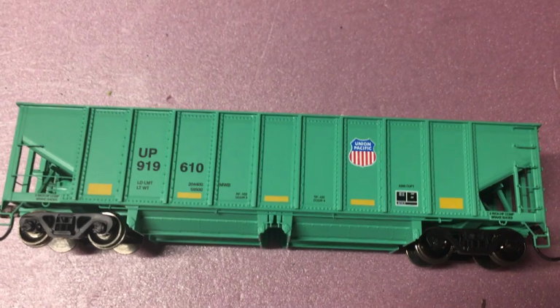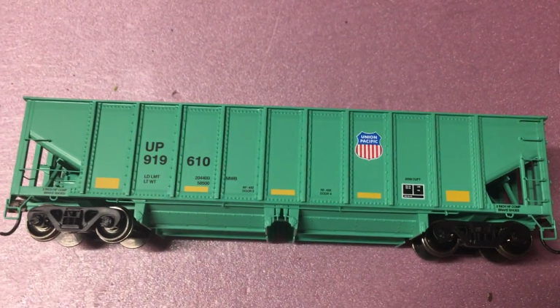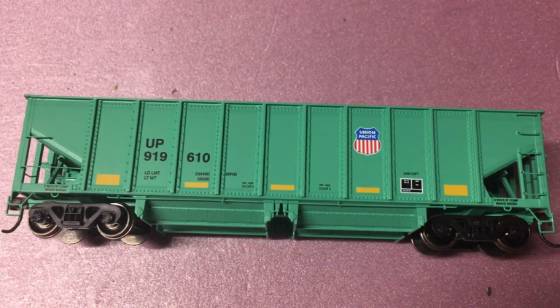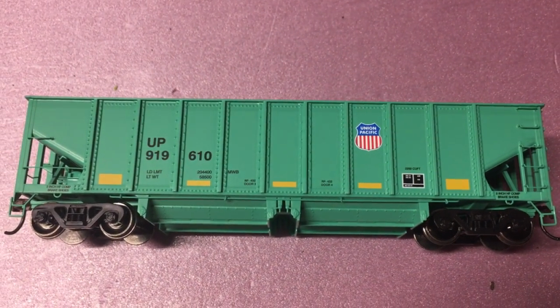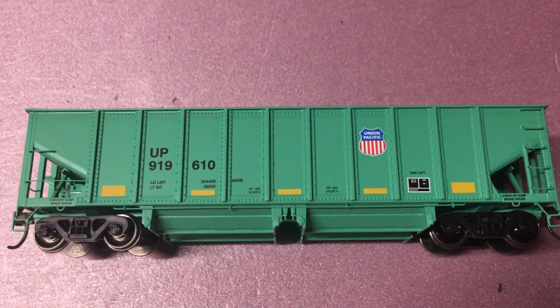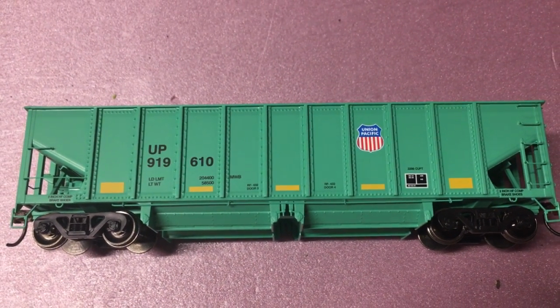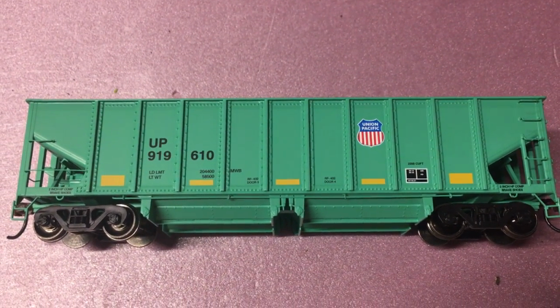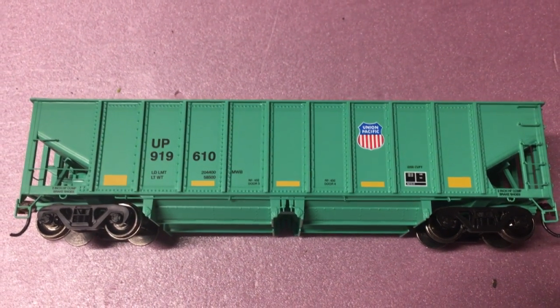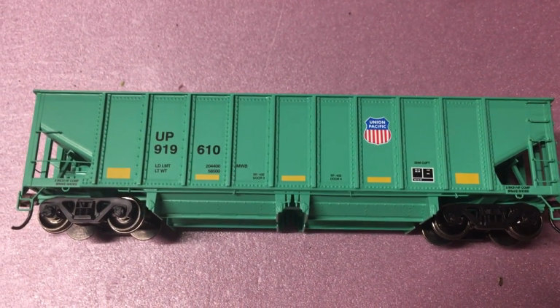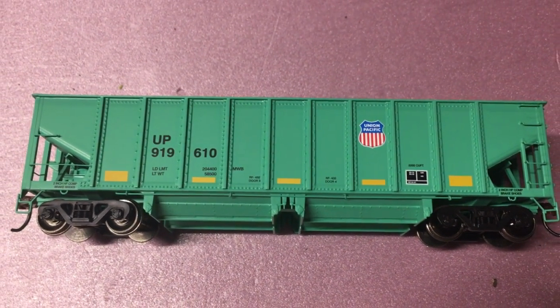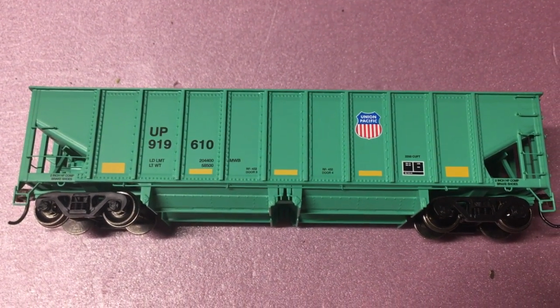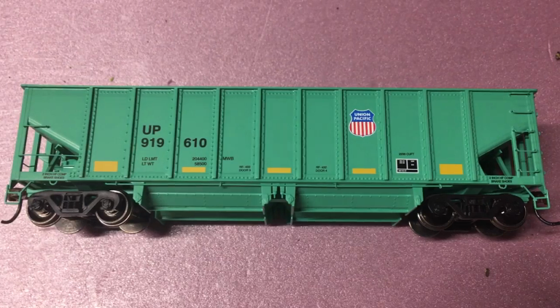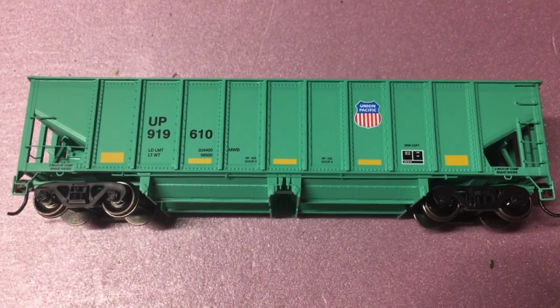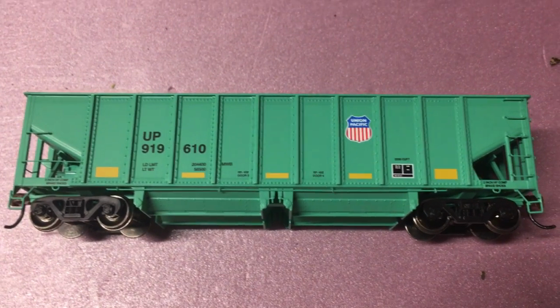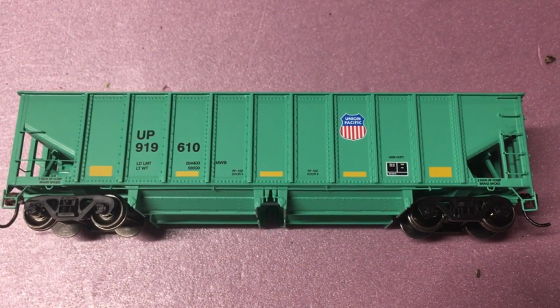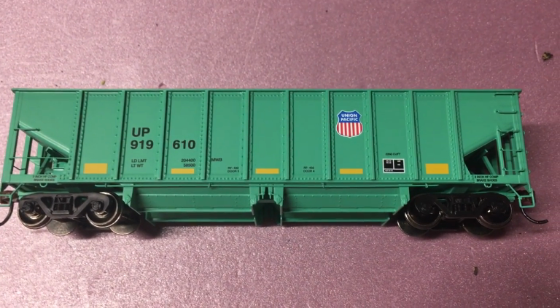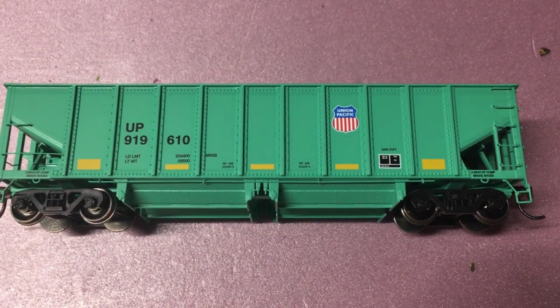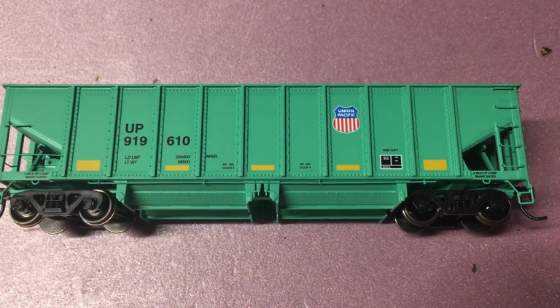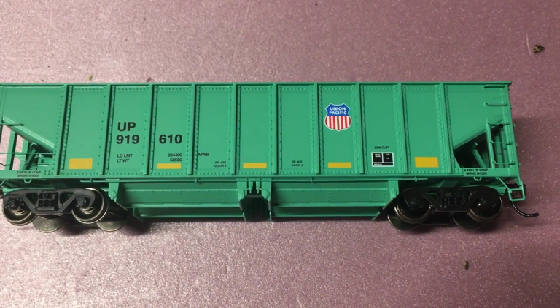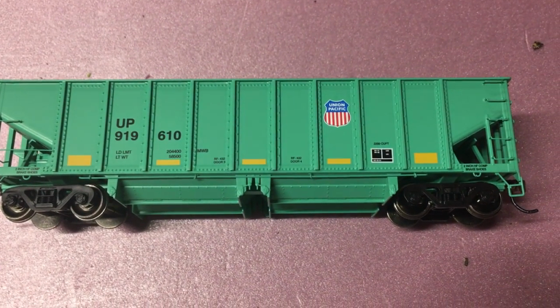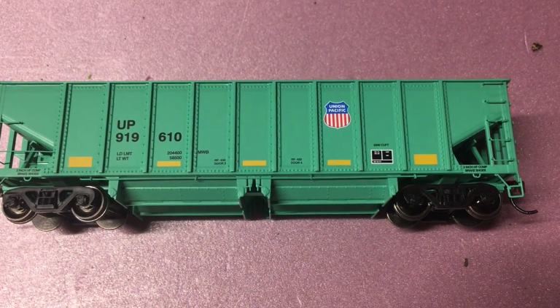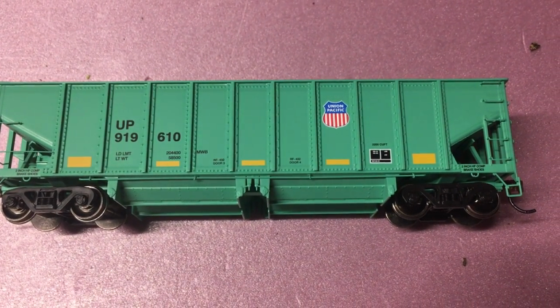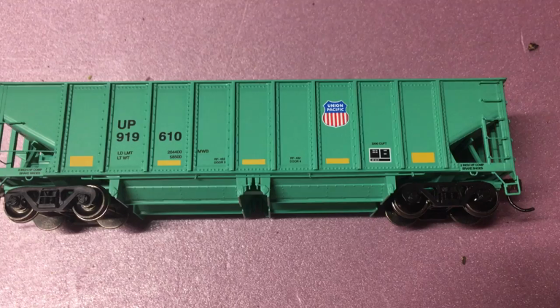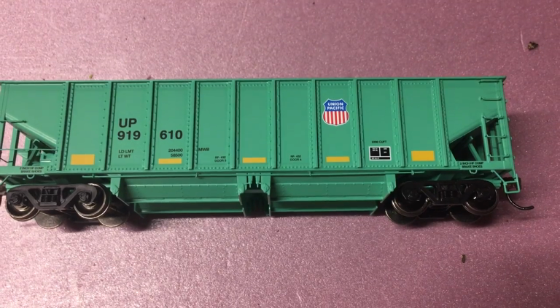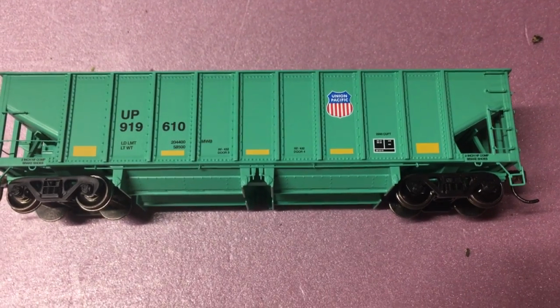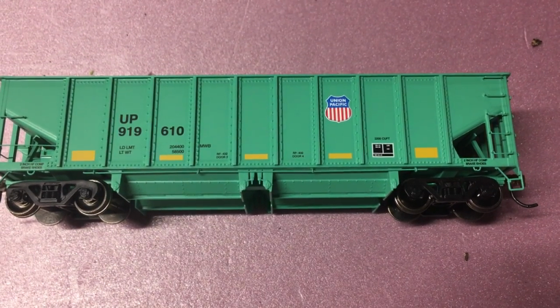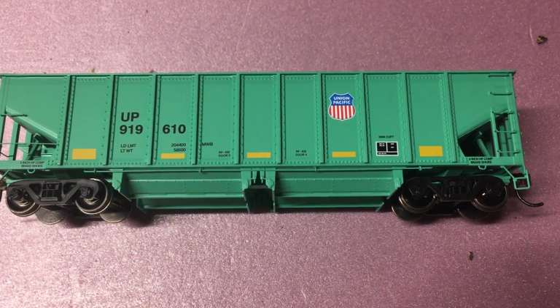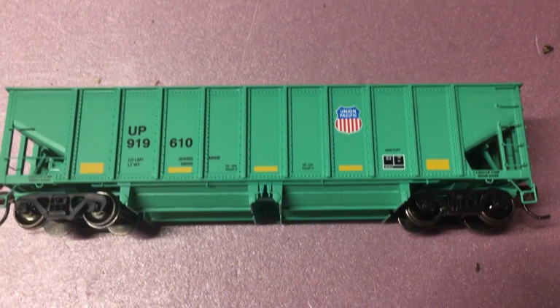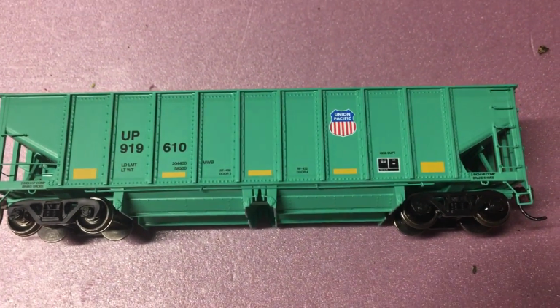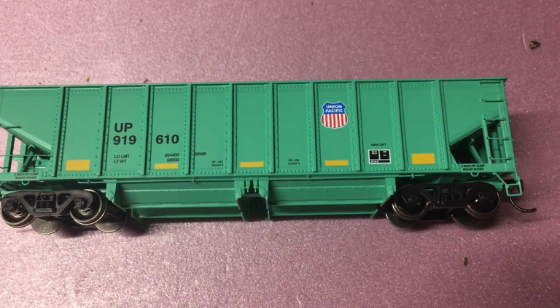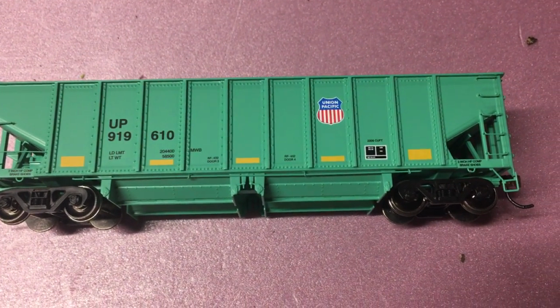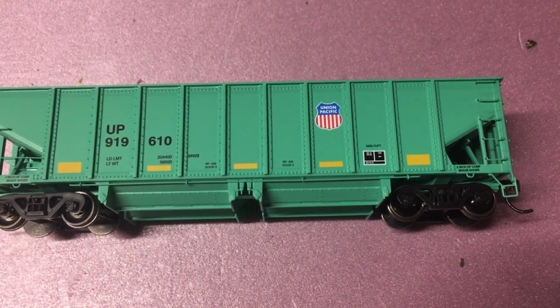Today we'll be looking at the Athearn RTR 40-foot ballast hopper. This is a really nice model. It's painted in the UP maintenance-of-way fixed green and it's set in the modern day.